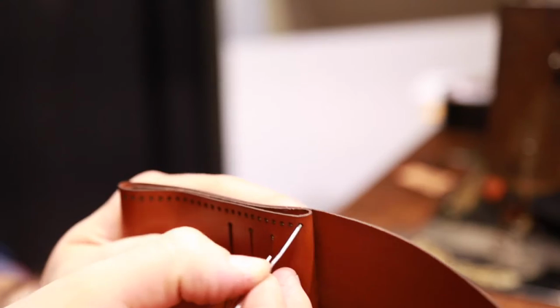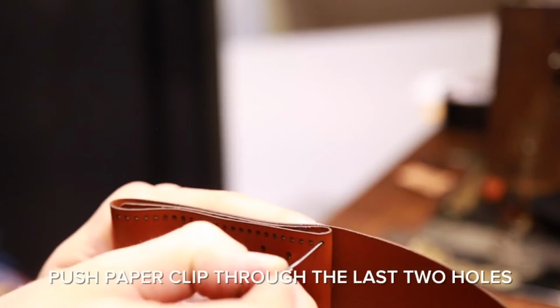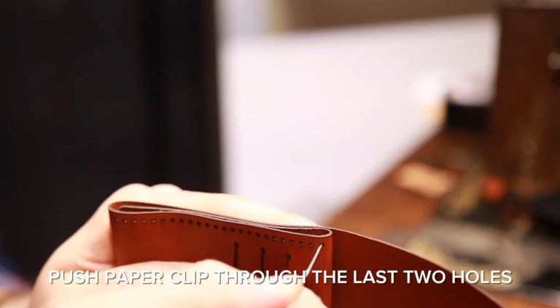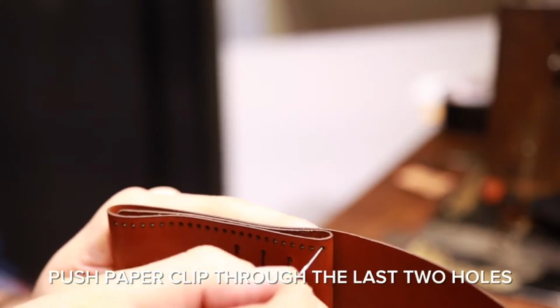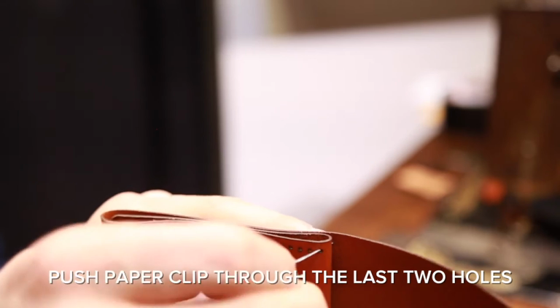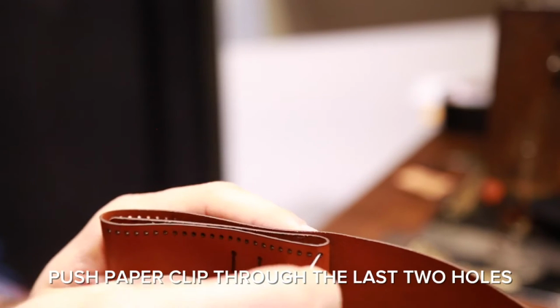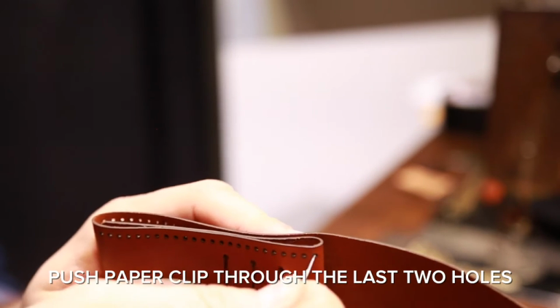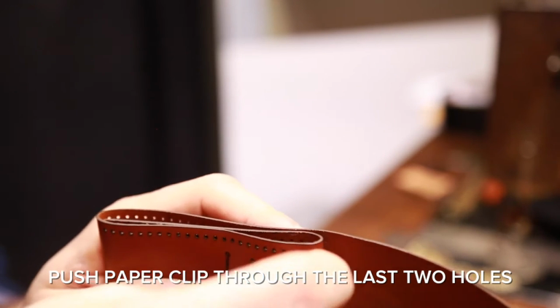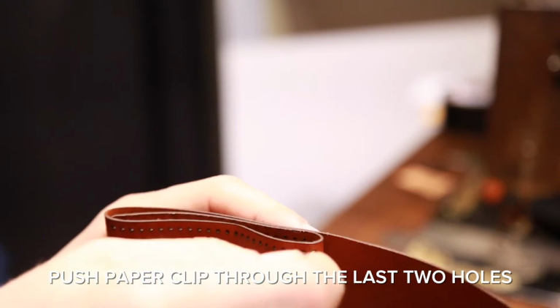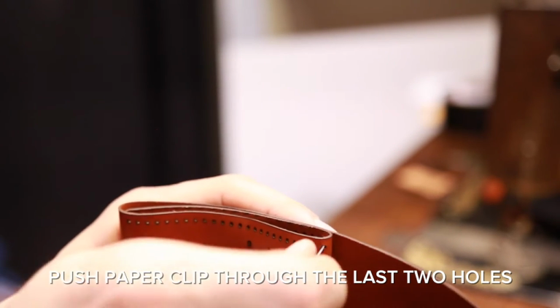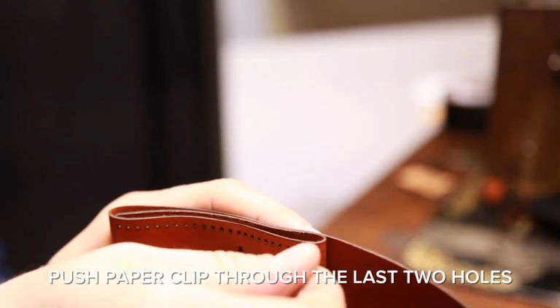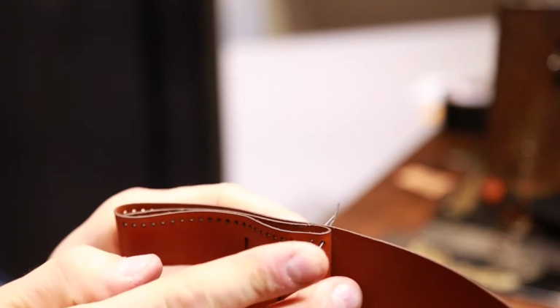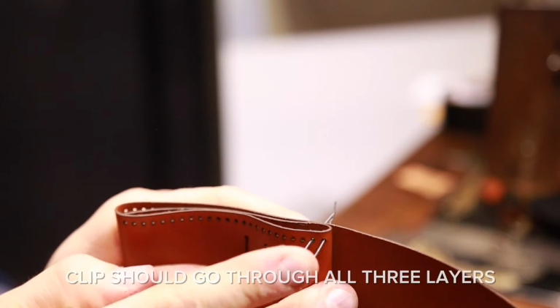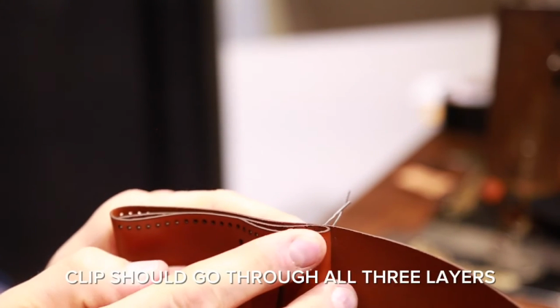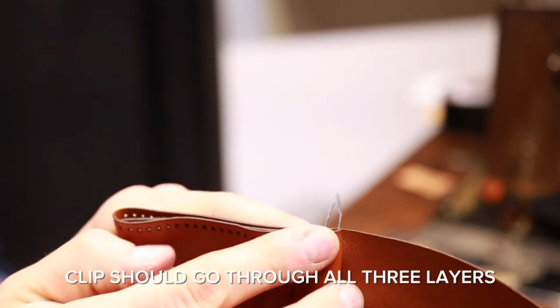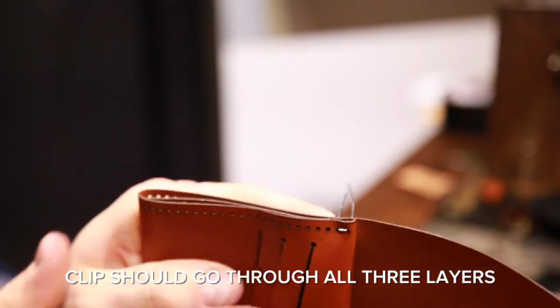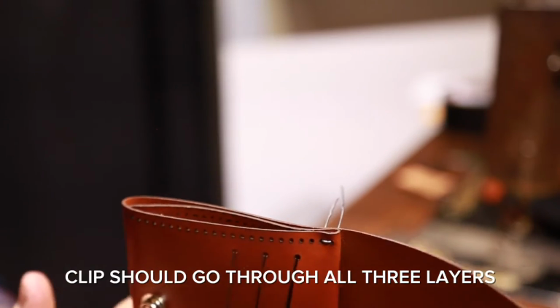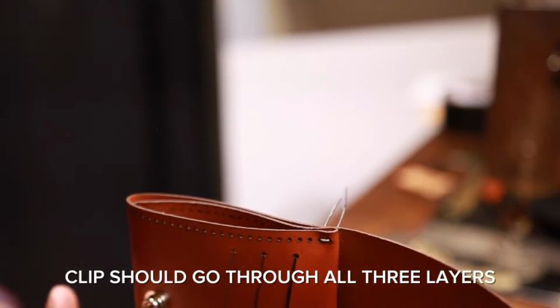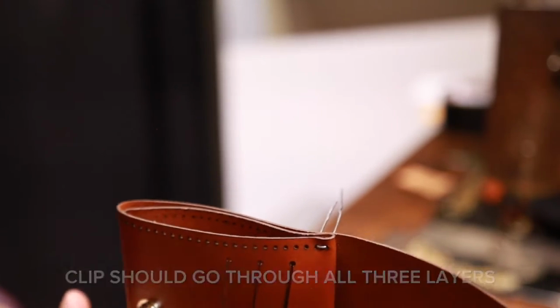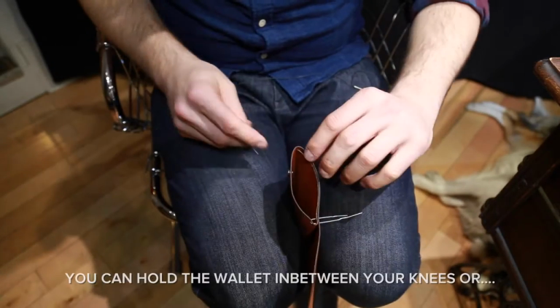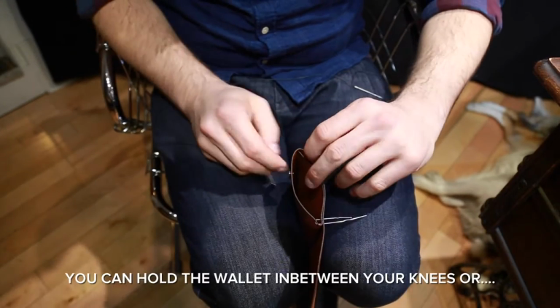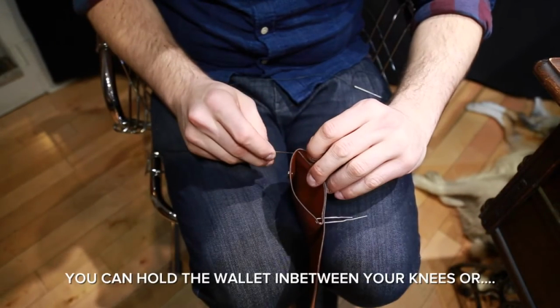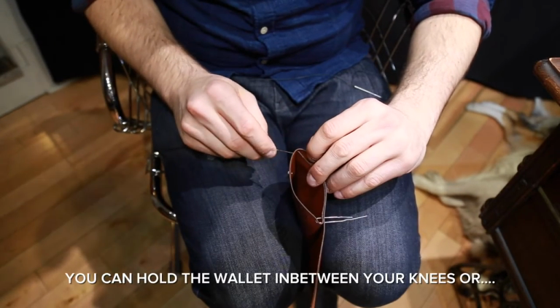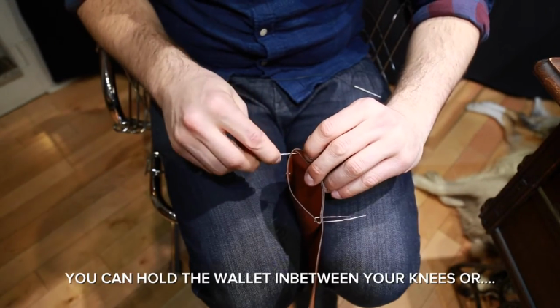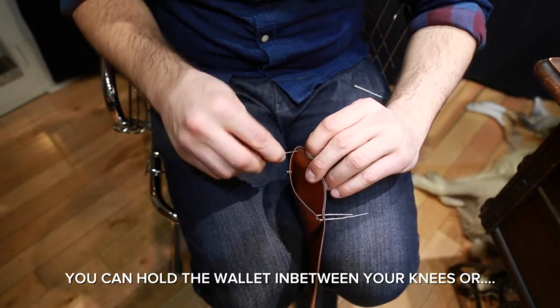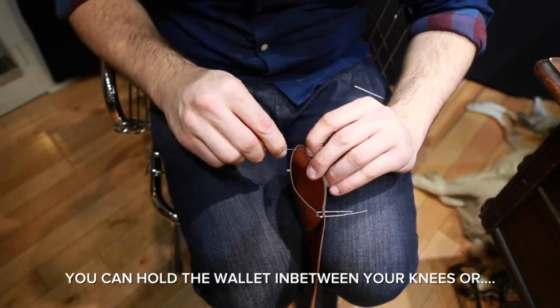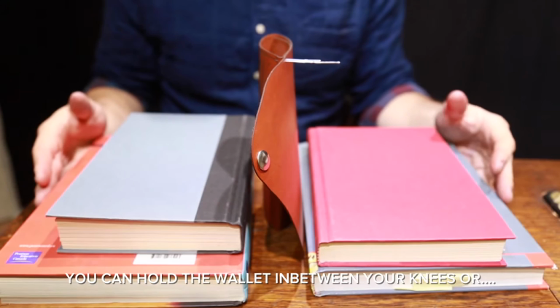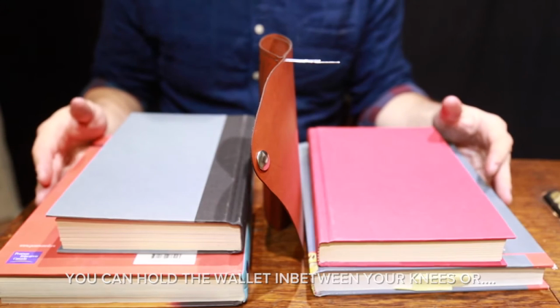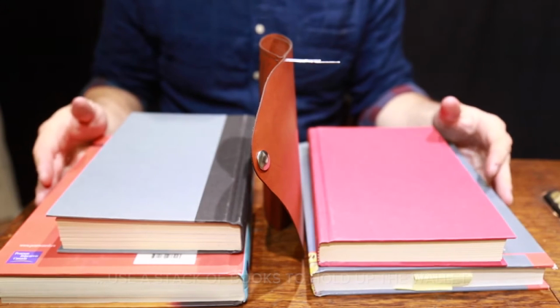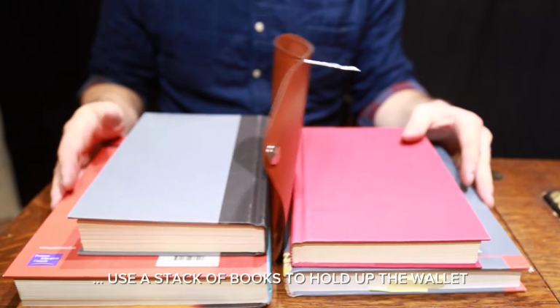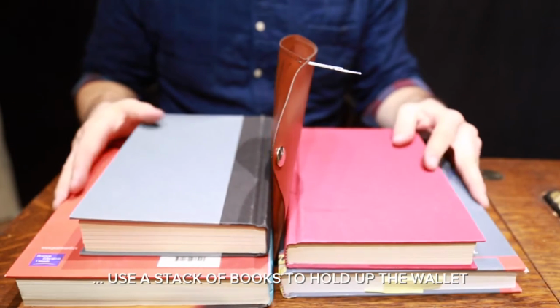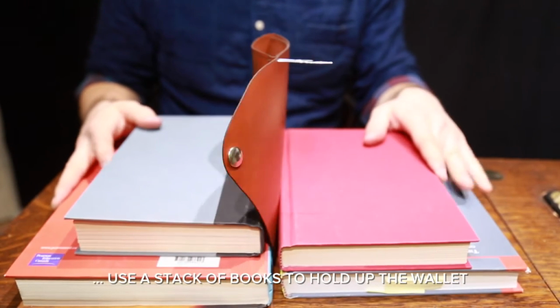Push the paper clip through the last two holes in the wallet — this will go through all three layers. You can hold the wallet between your knees, in your hands, or use a stack of books to hold up the wallet.